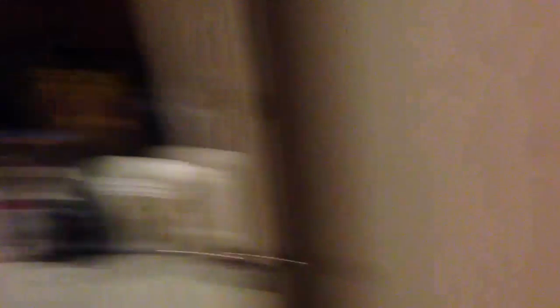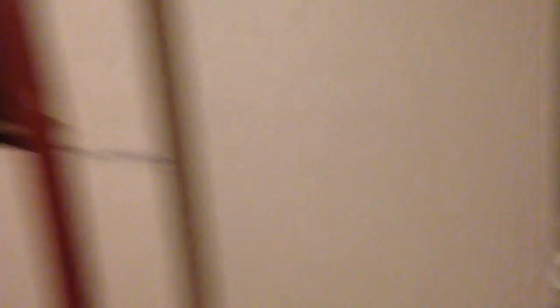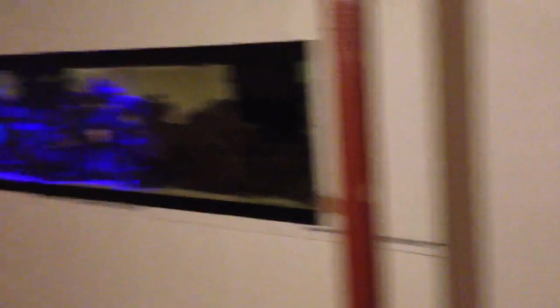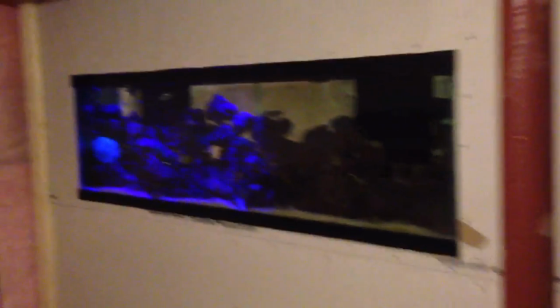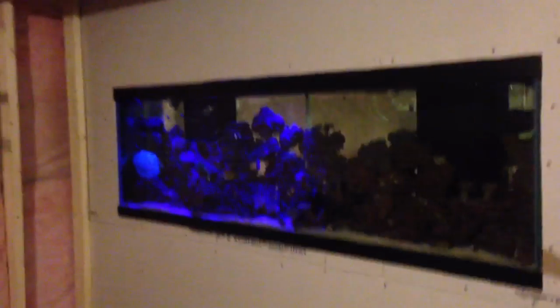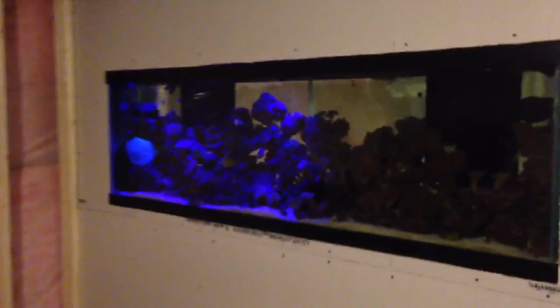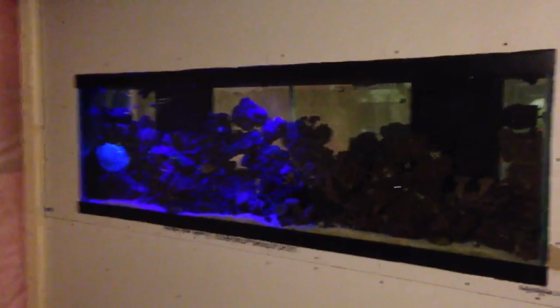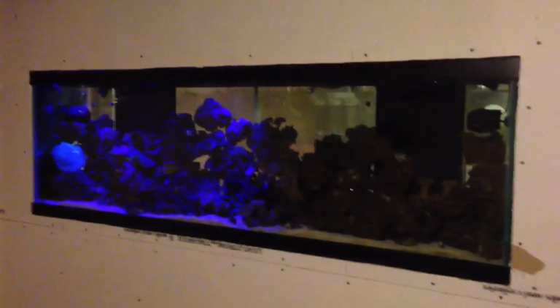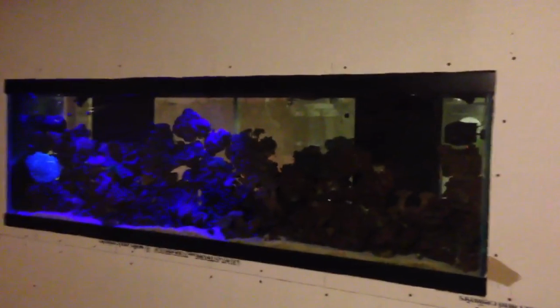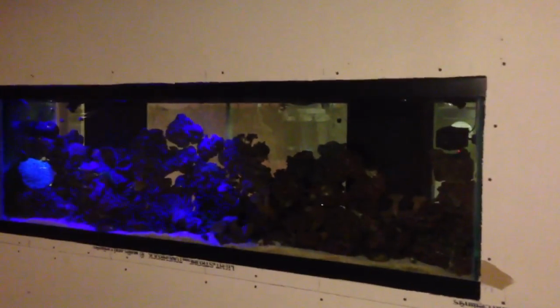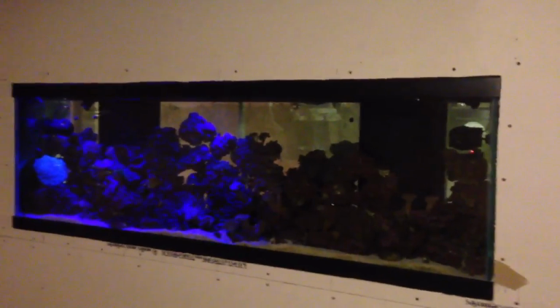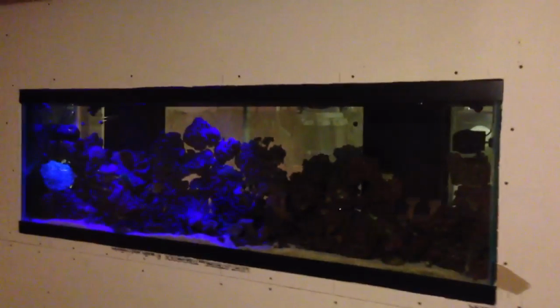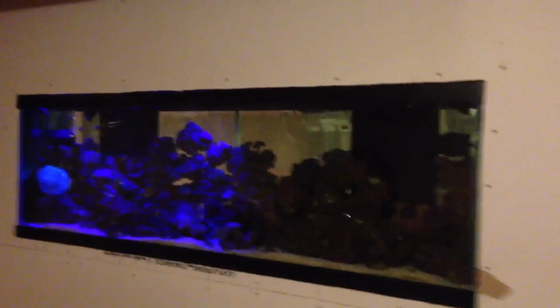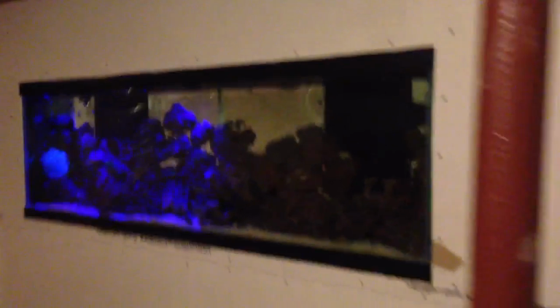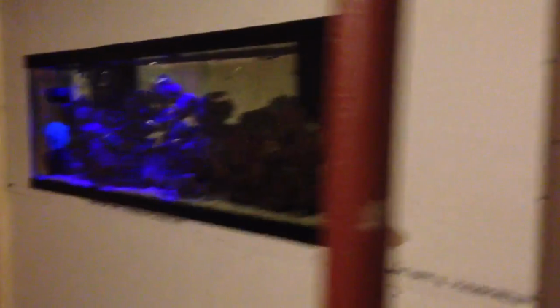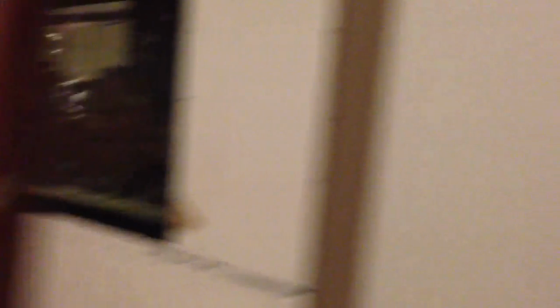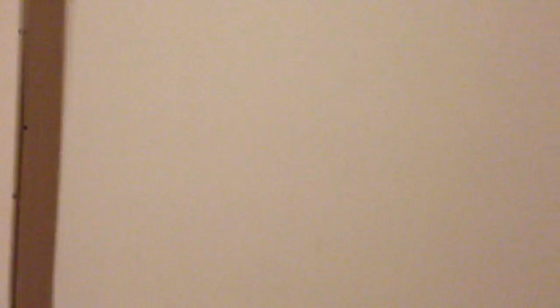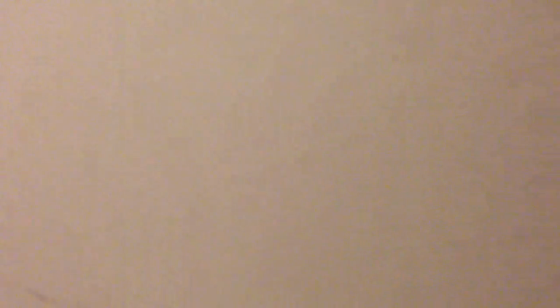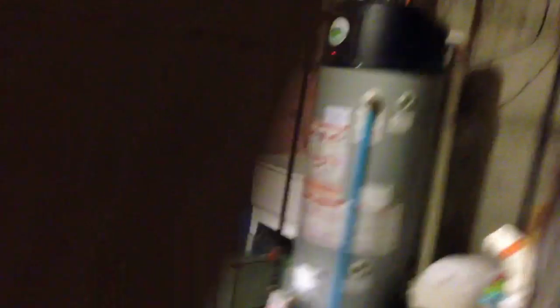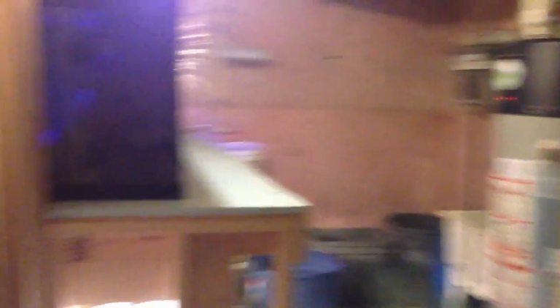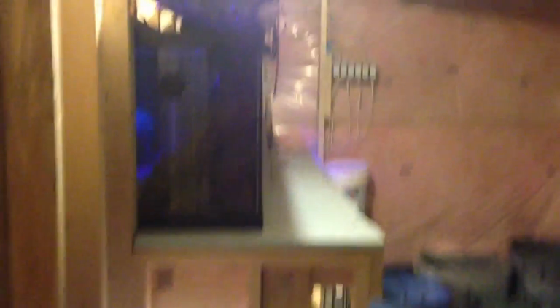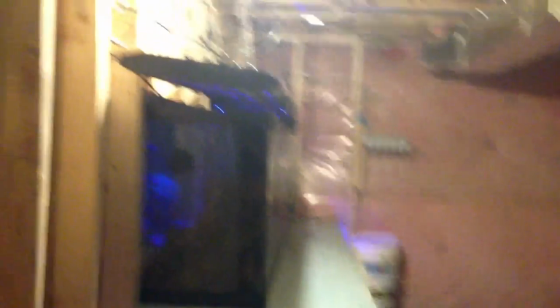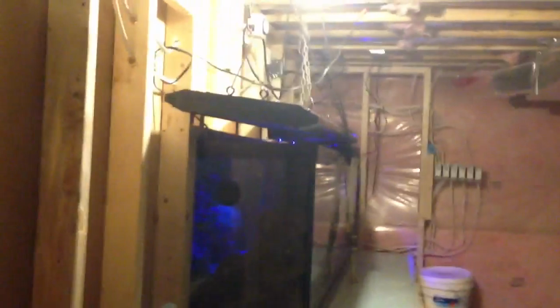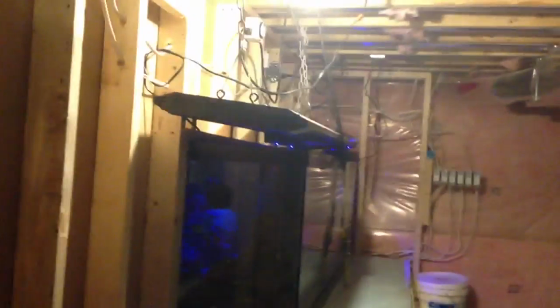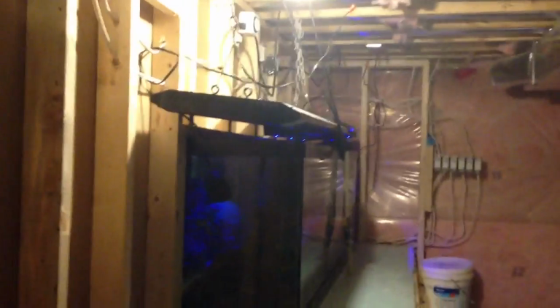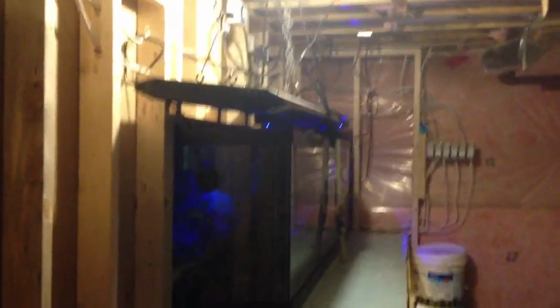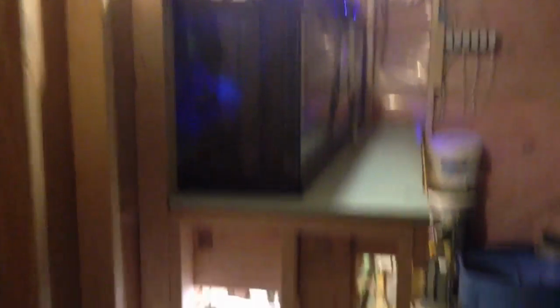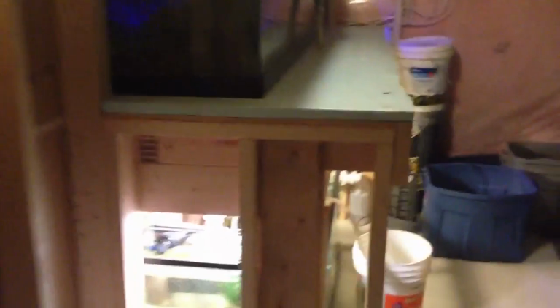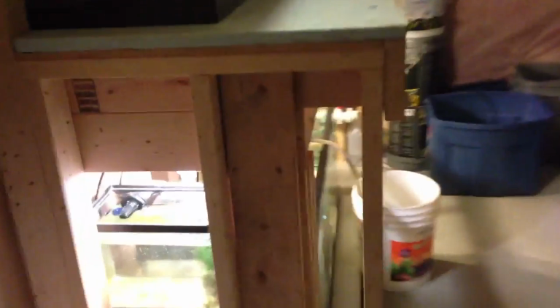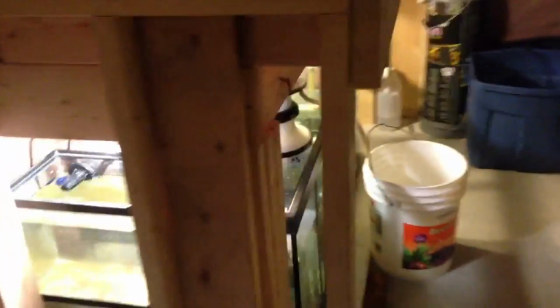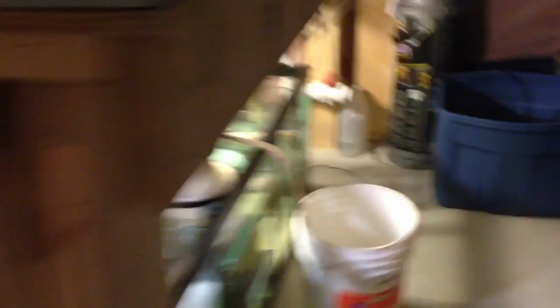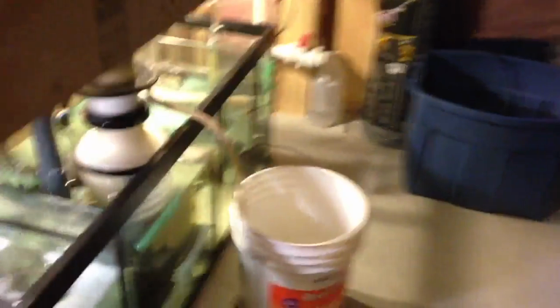We're just at the beginning stage. The lights are off and we're getting into the evening time here — that's just when I'm doing the job. It's towards the evening and the lights are shutting off on the tank.